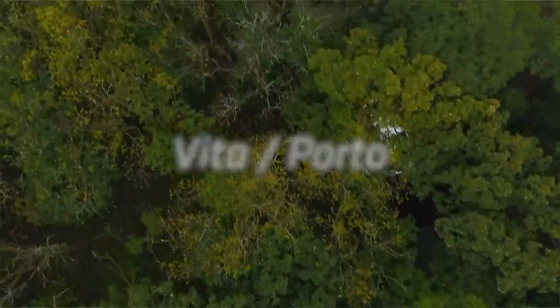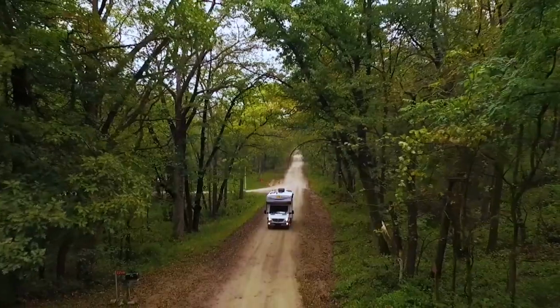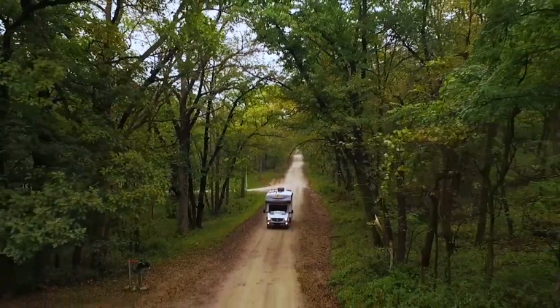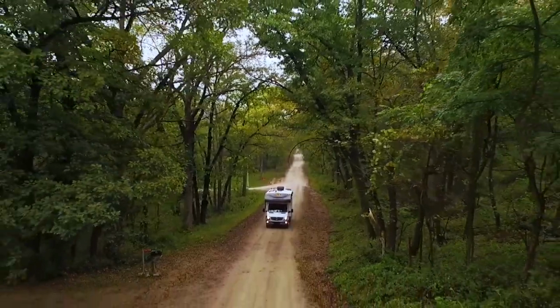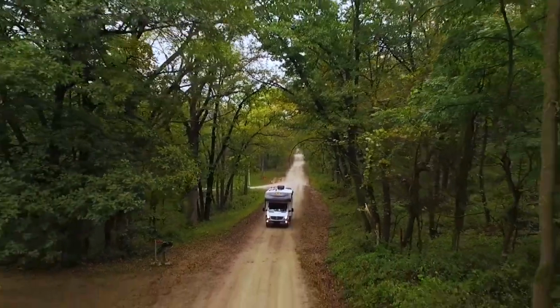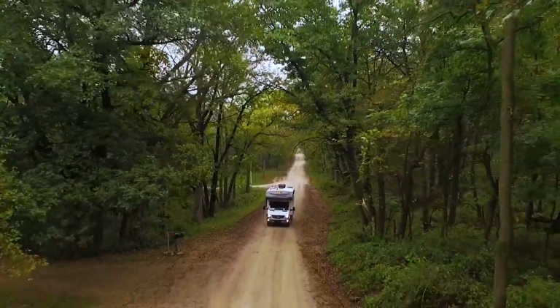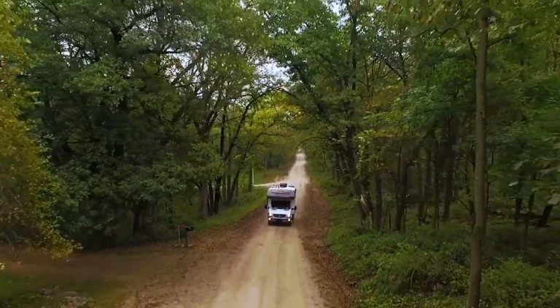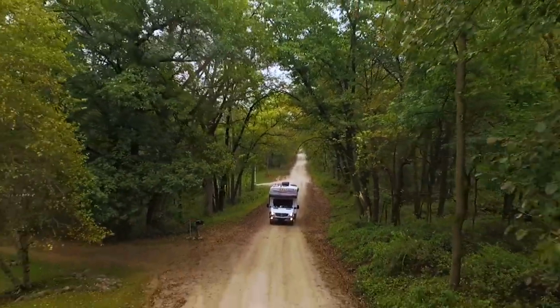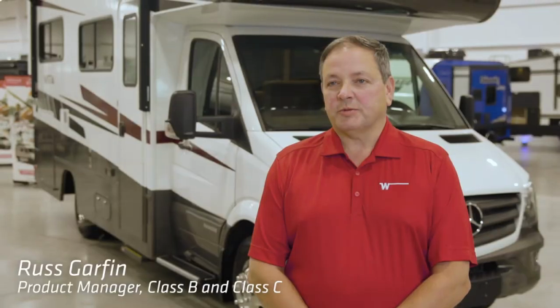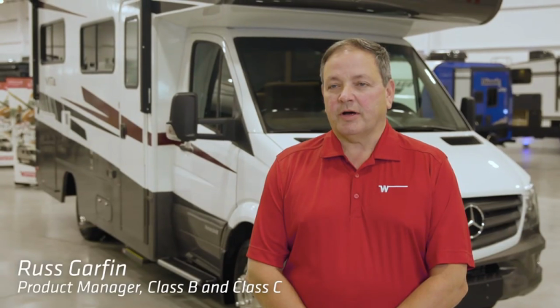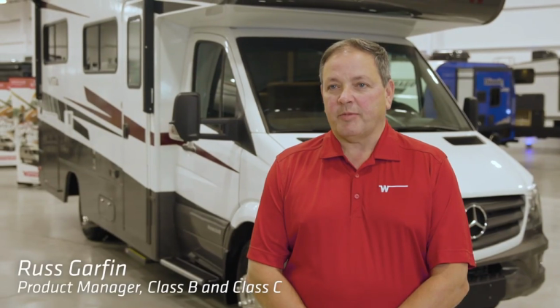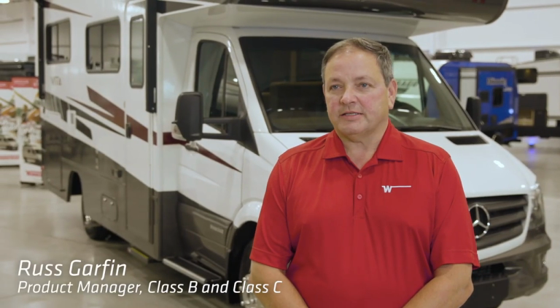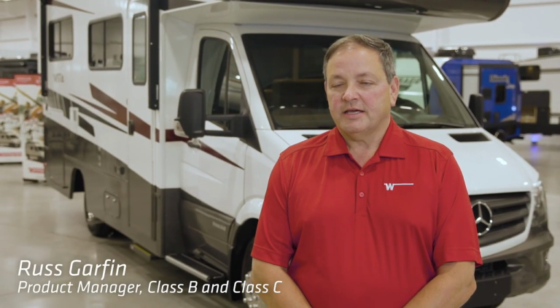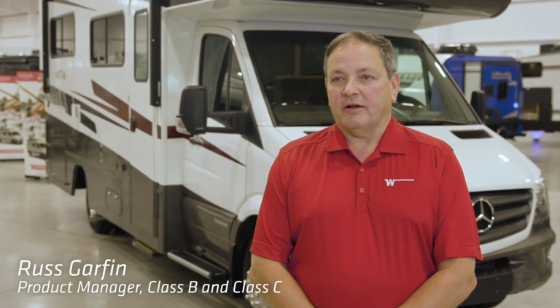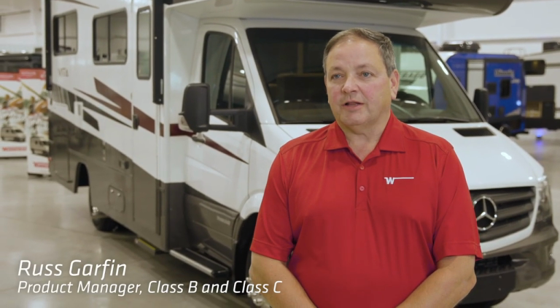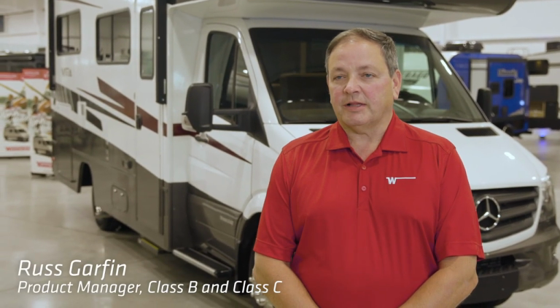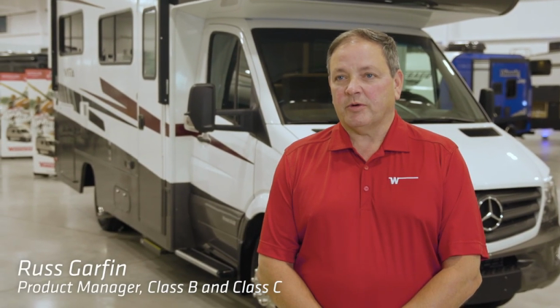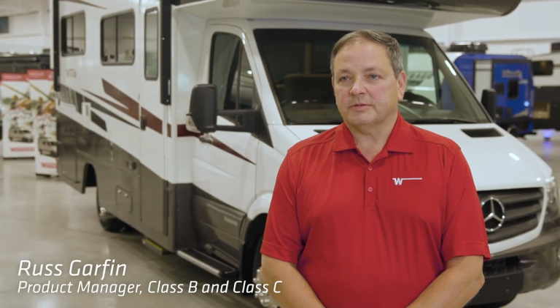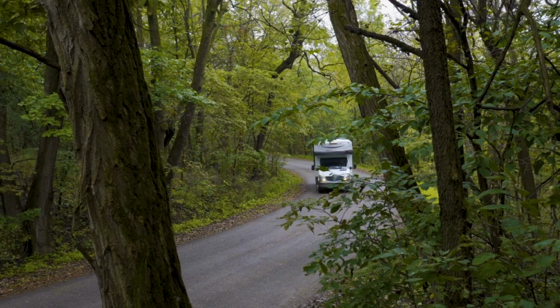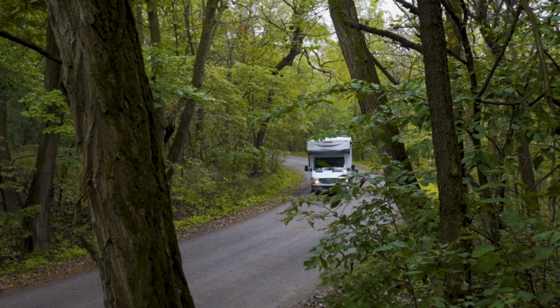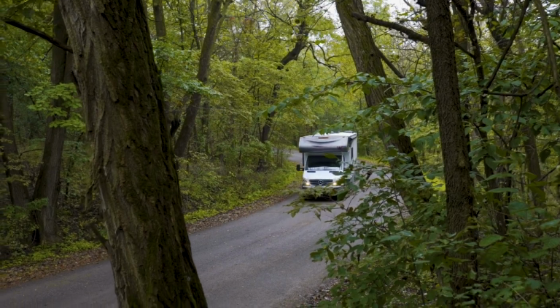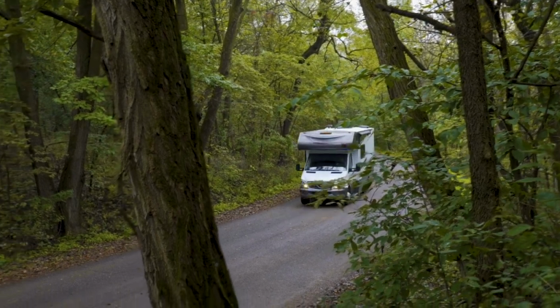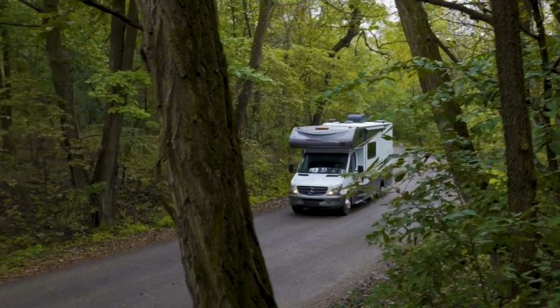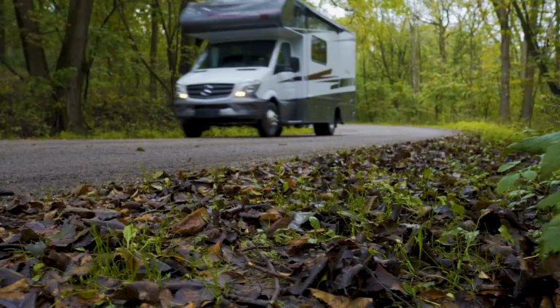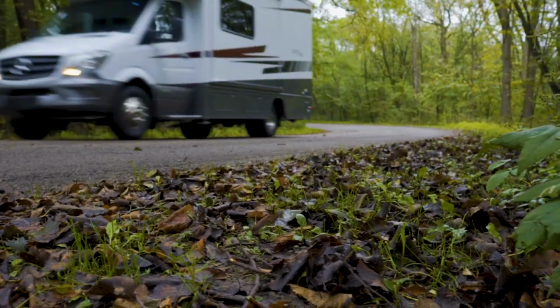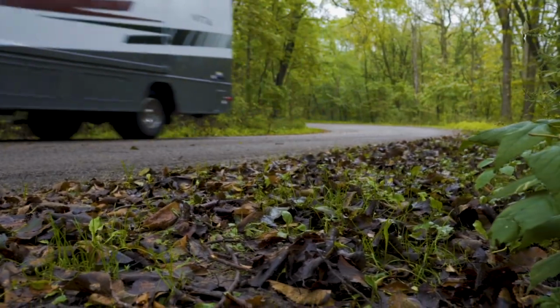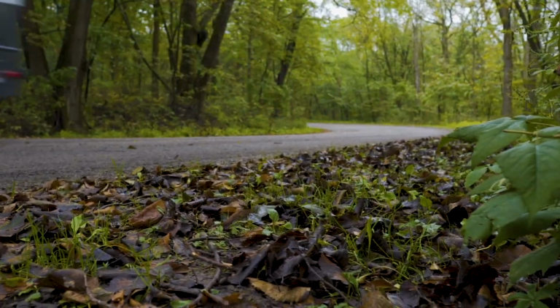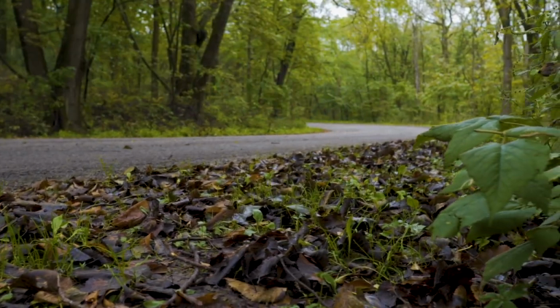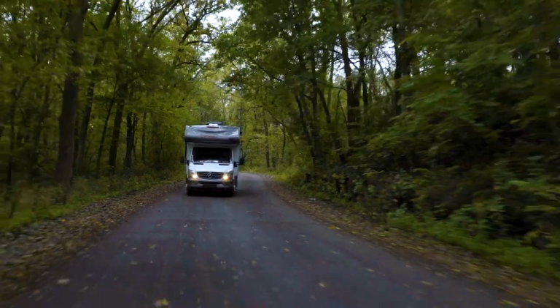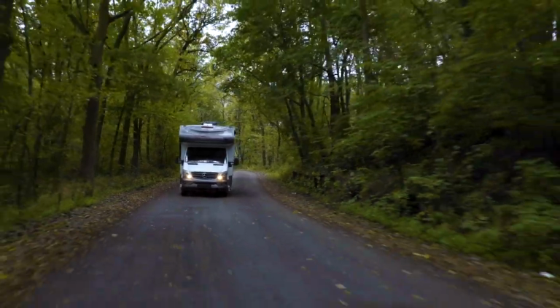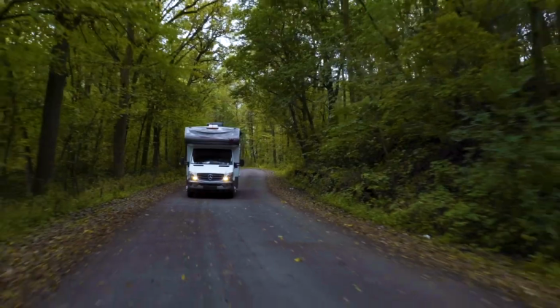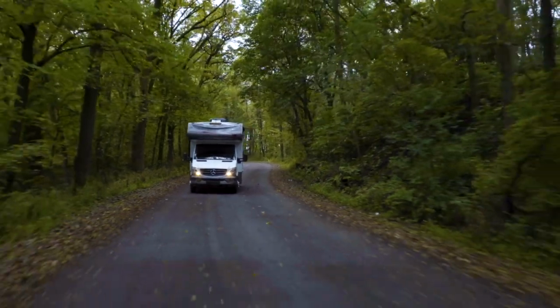I'm Russ Garfin, Product Manager for Winnebago Industries, responsible for our compact Class C's and also all of our Class B motorhomes. Today I'm excited to introduce you to our new Porto and Vita models, which are built on the Mercedes Sprinter chassis.